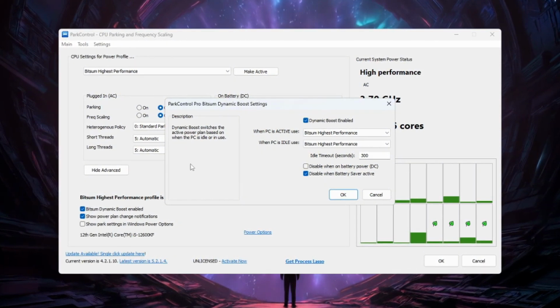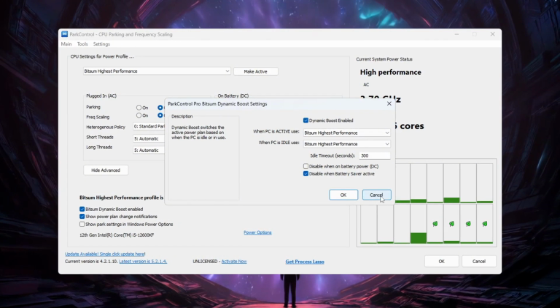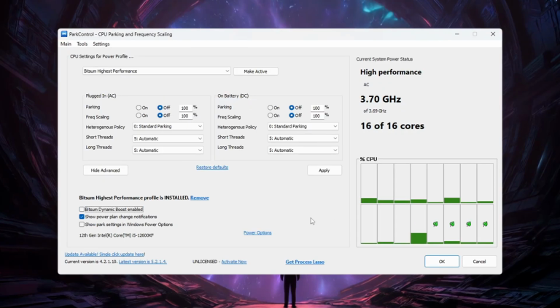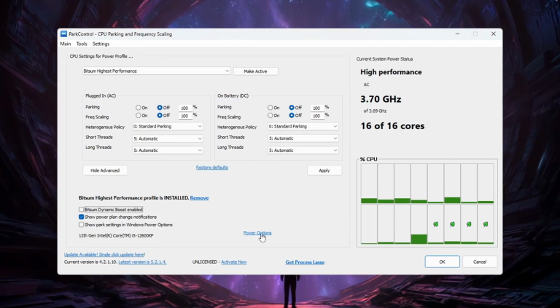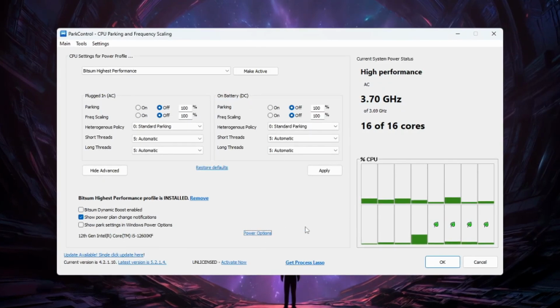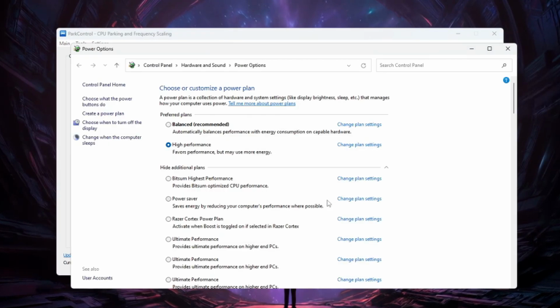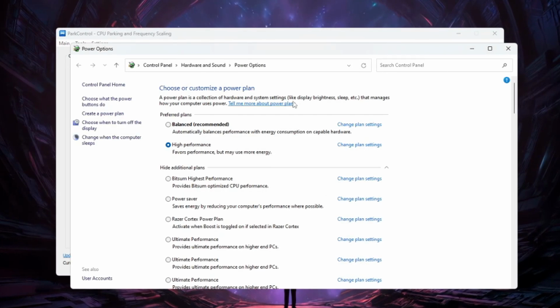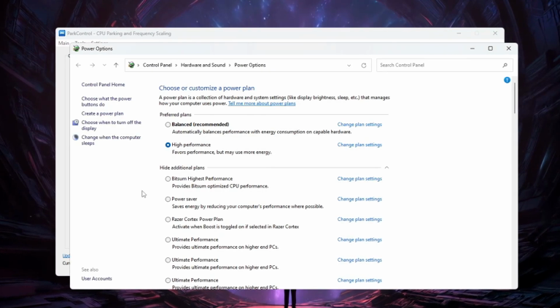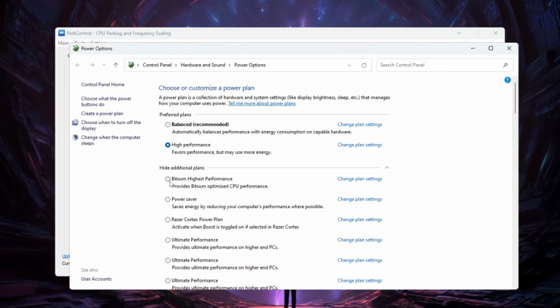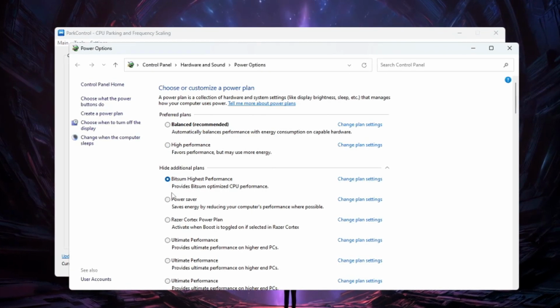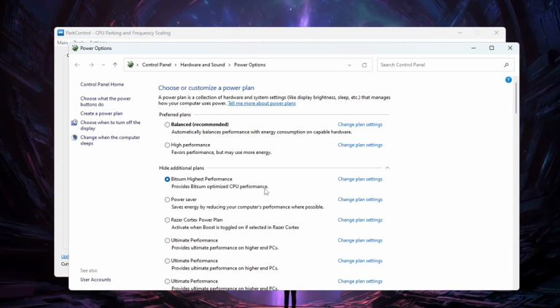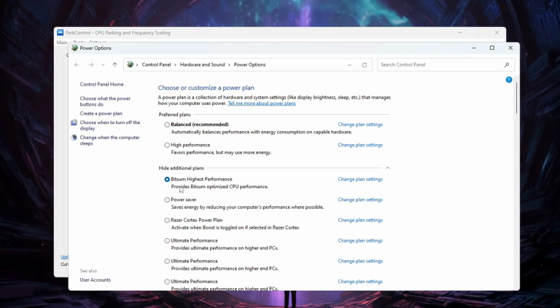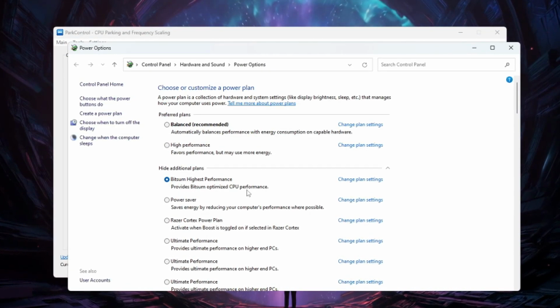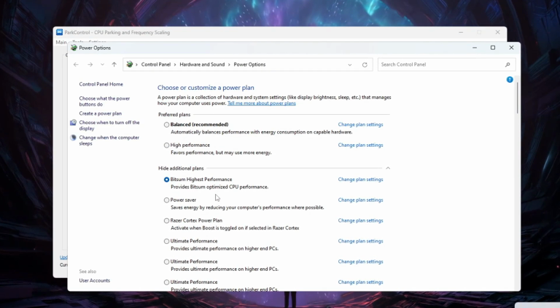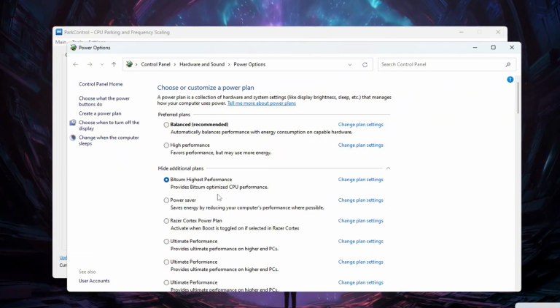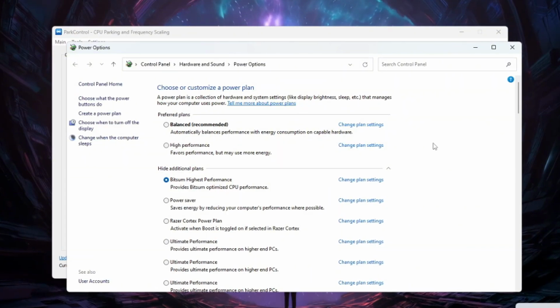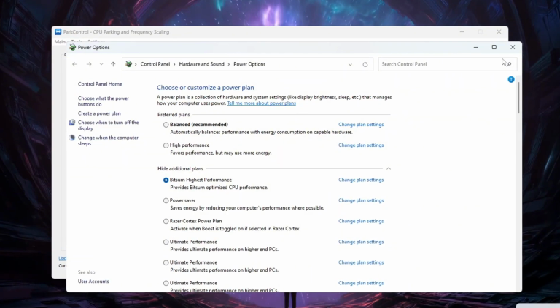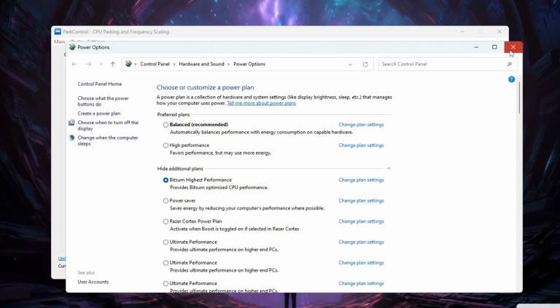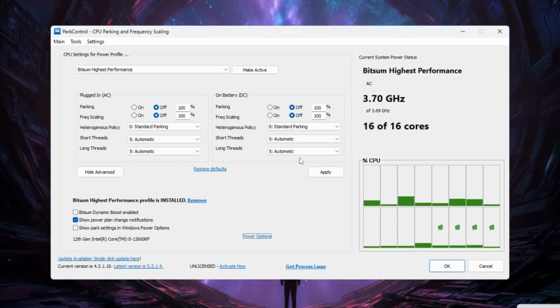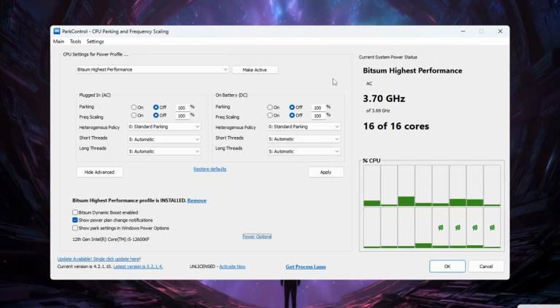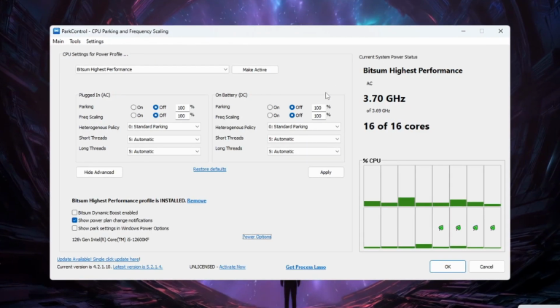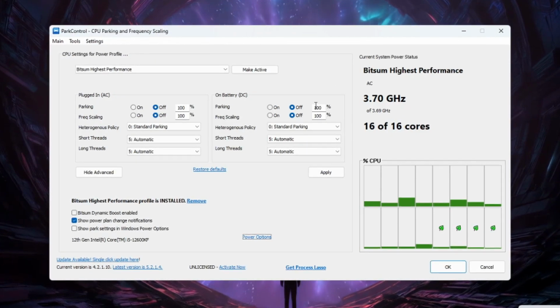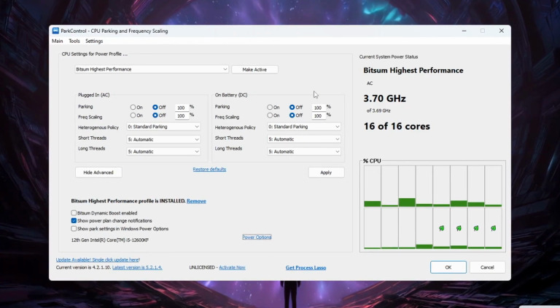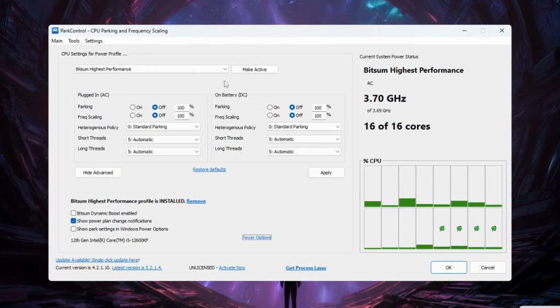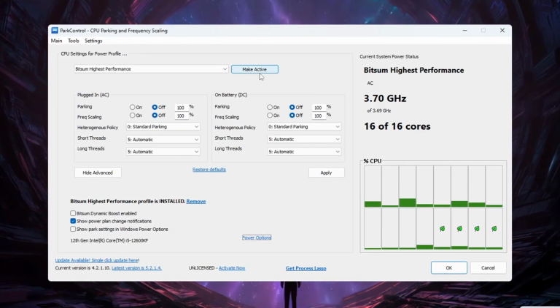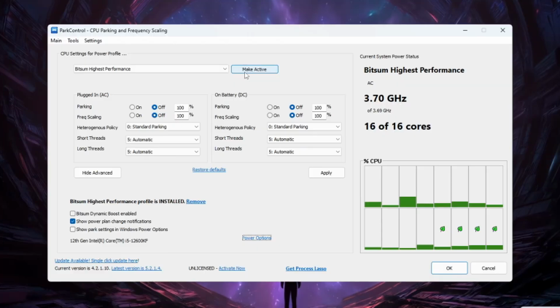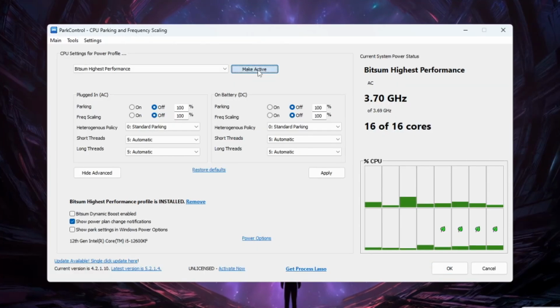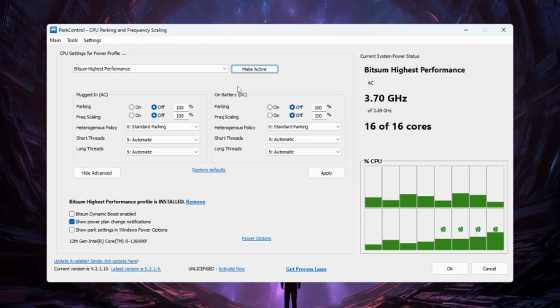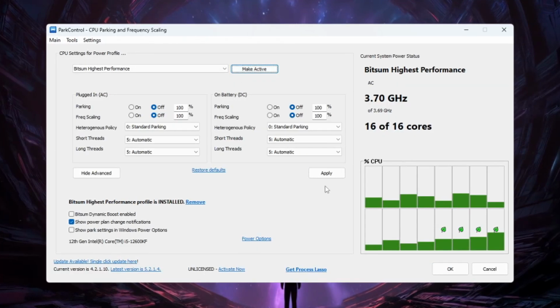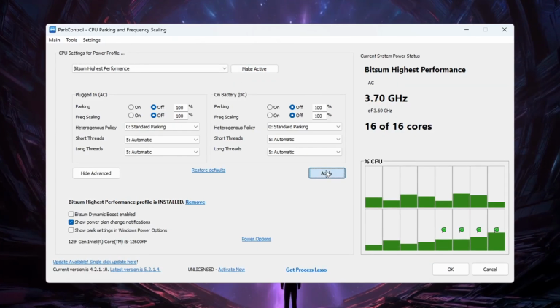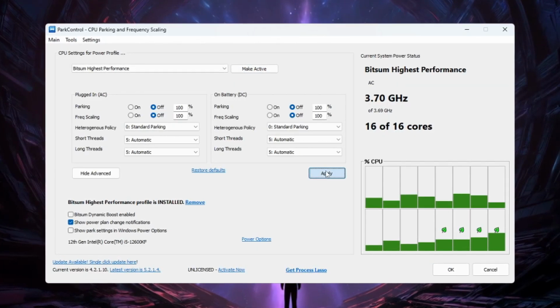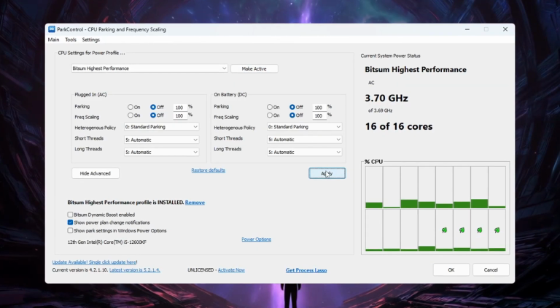Go to your computer's power options and select Bitsum Highest Performance. Make sure all power settings under this profile are set to 100% for maximum performance. Finally, click Make Active and then press Apply to save all your changes.